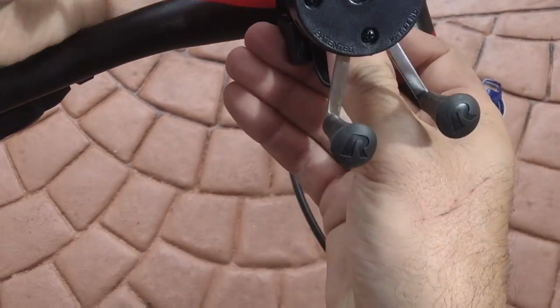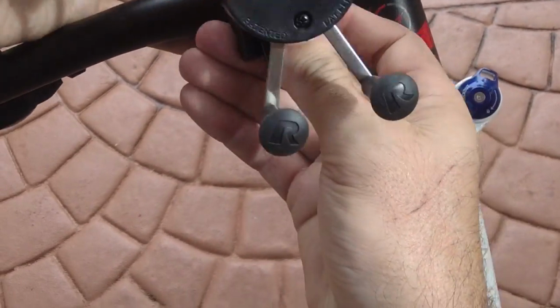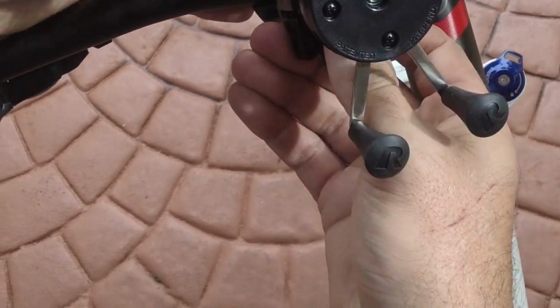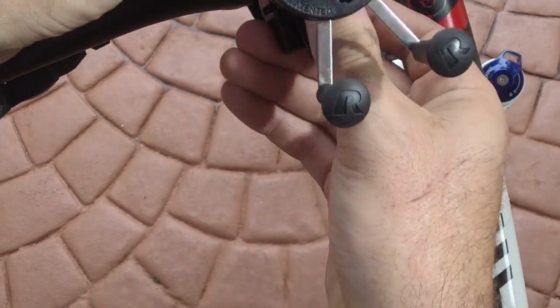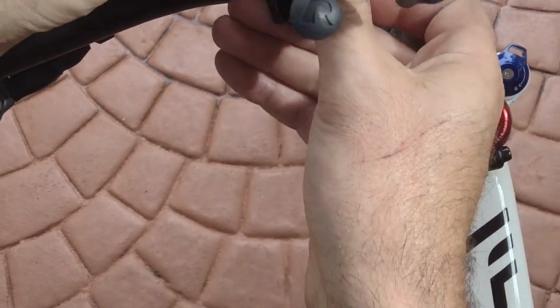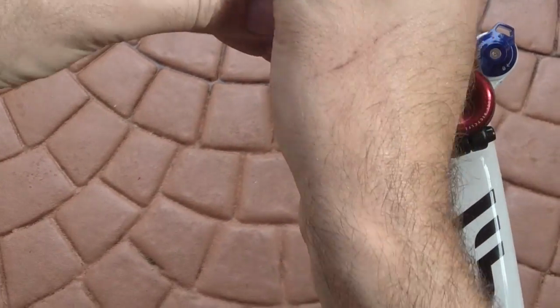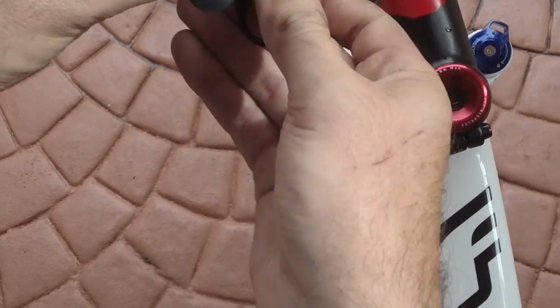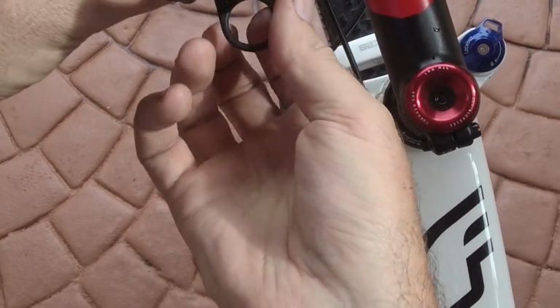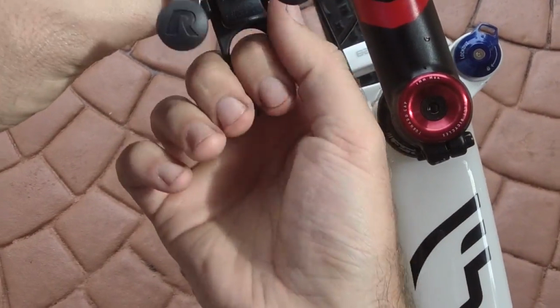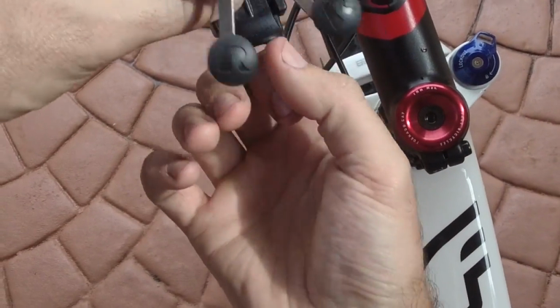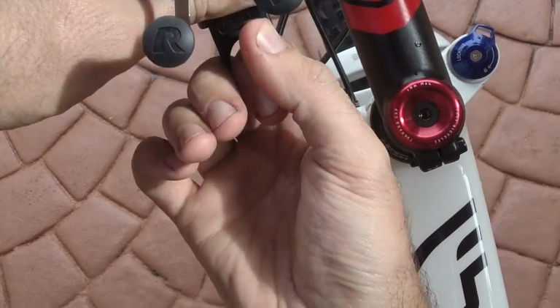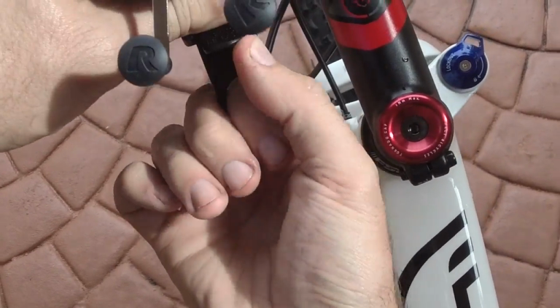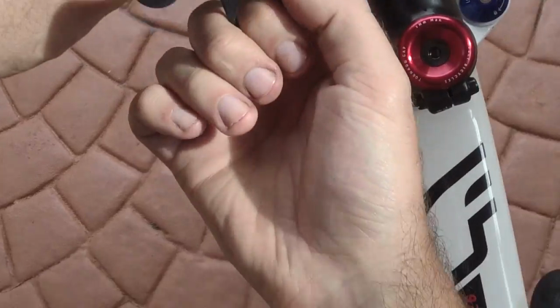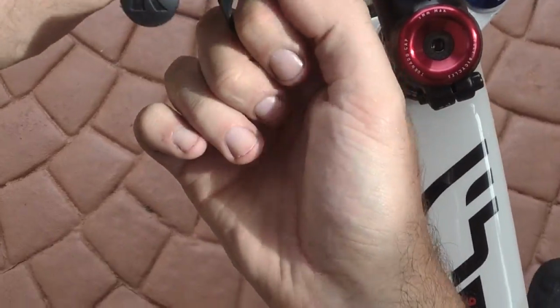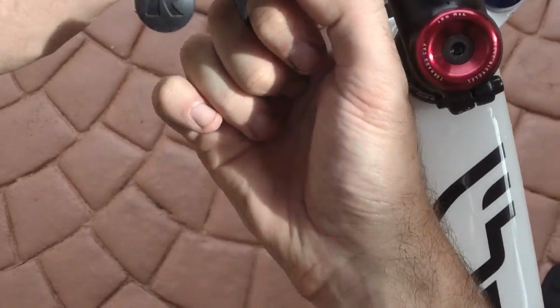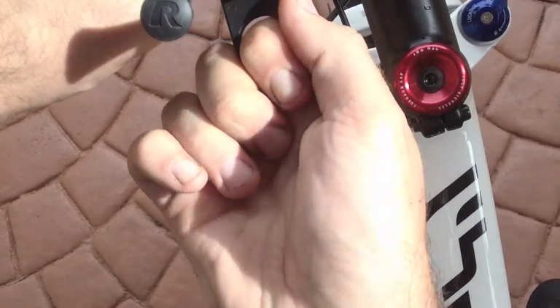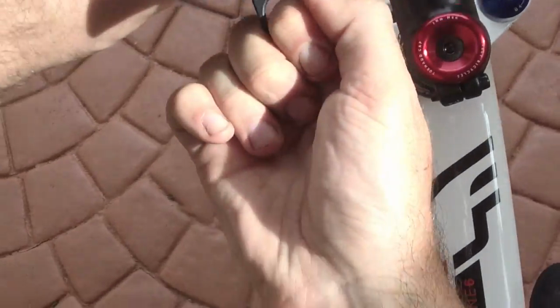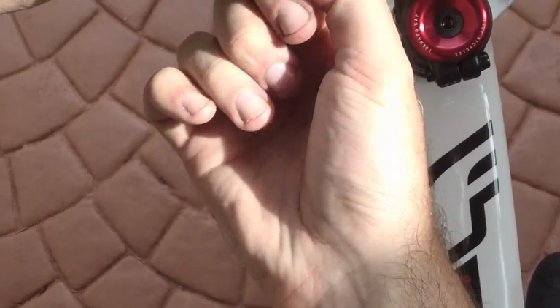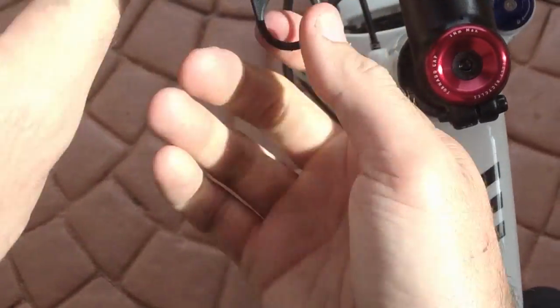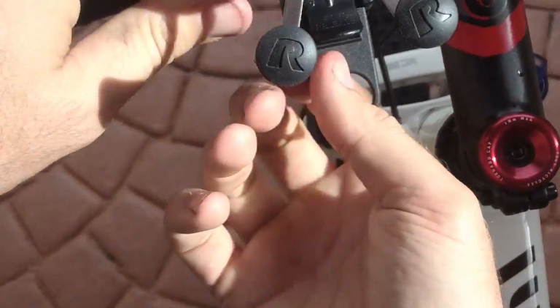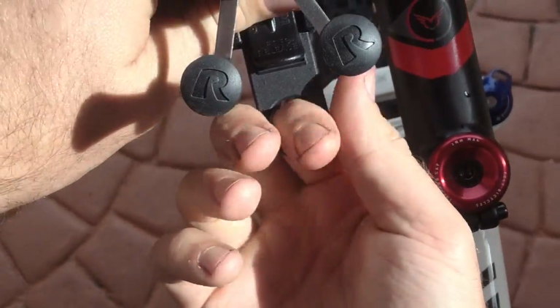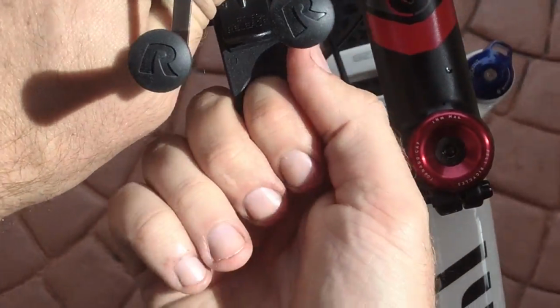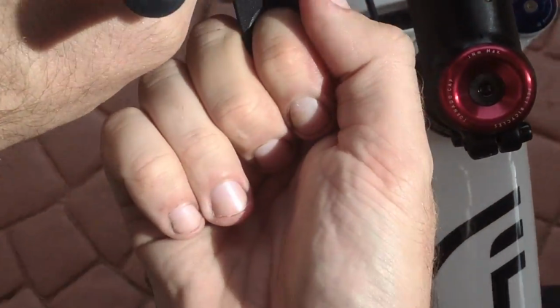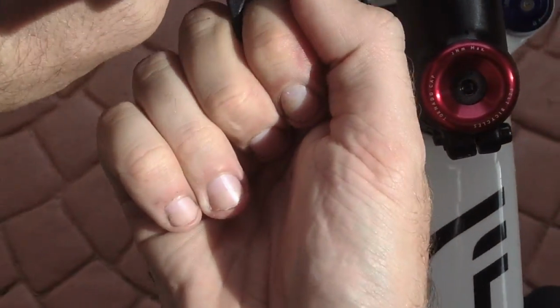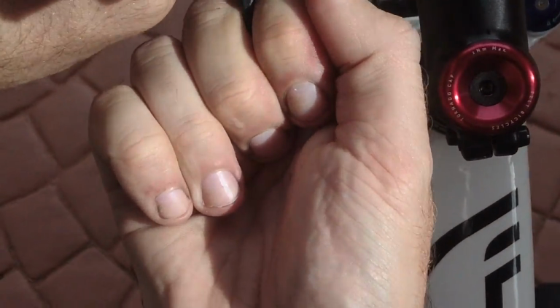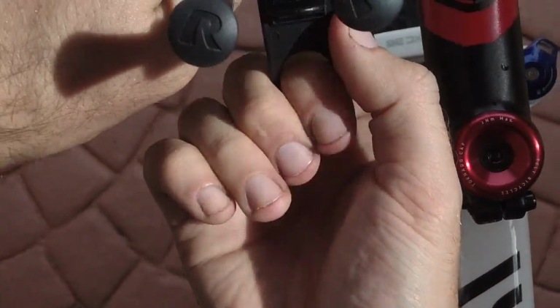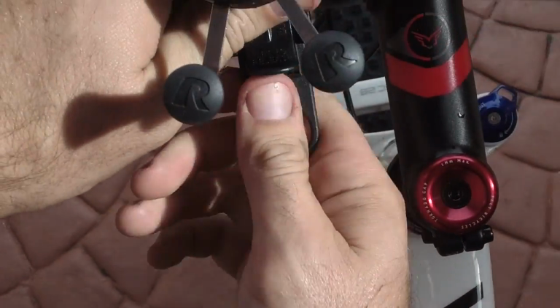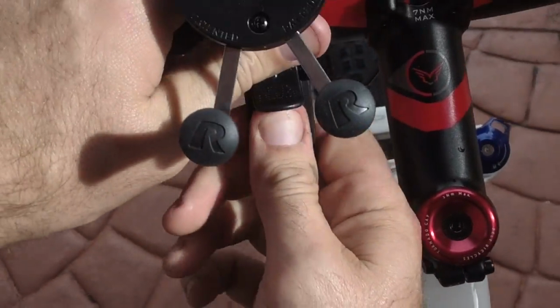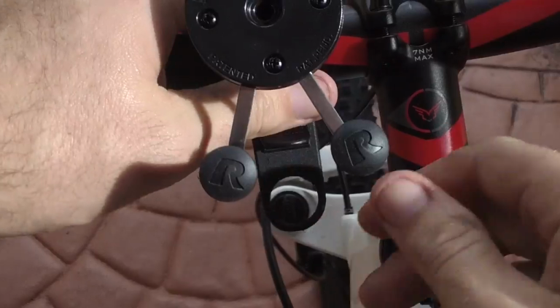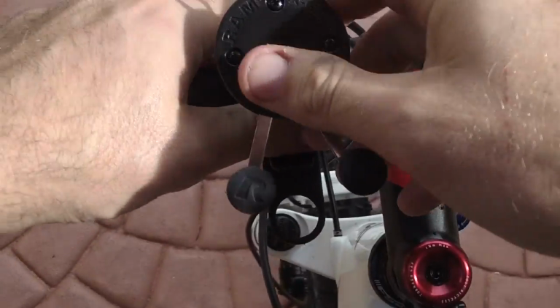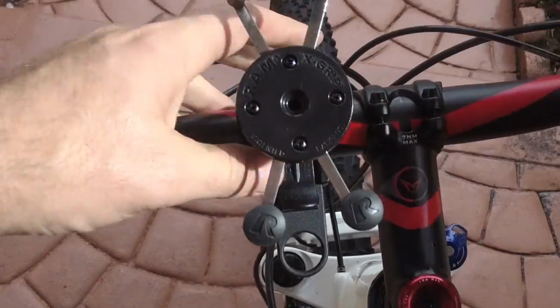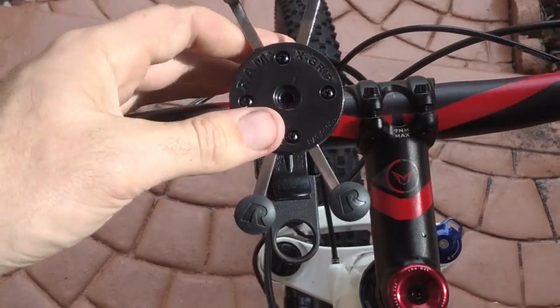Take the hole and click it until you can't click it anymore. That ain't going nowhere — it's on.